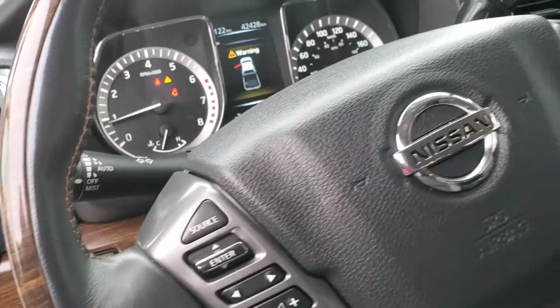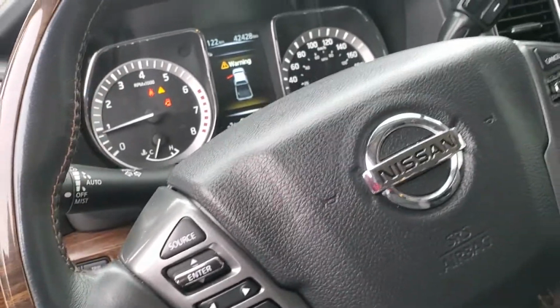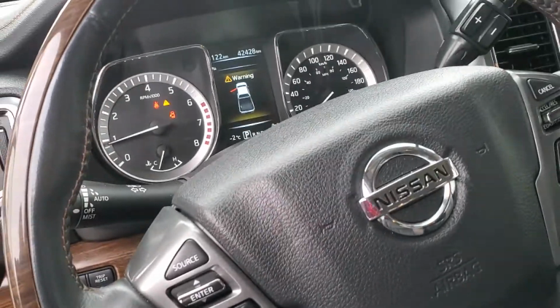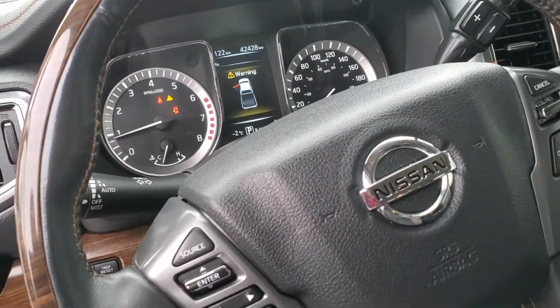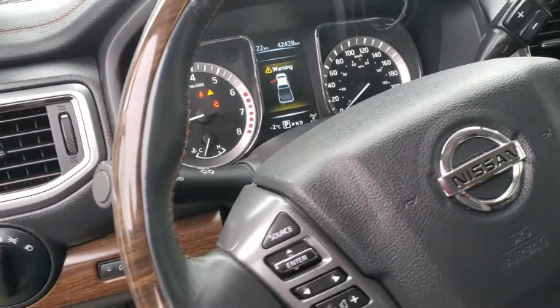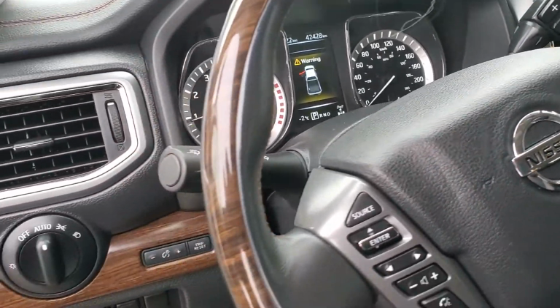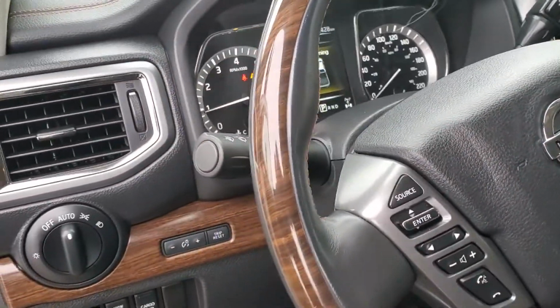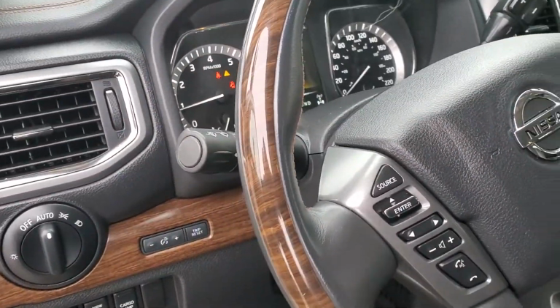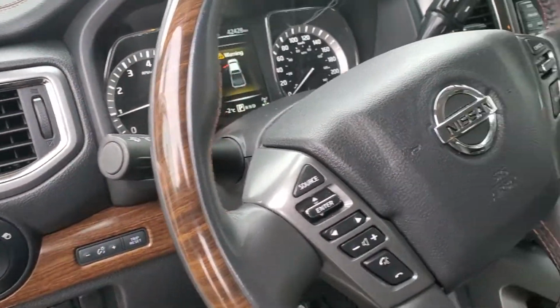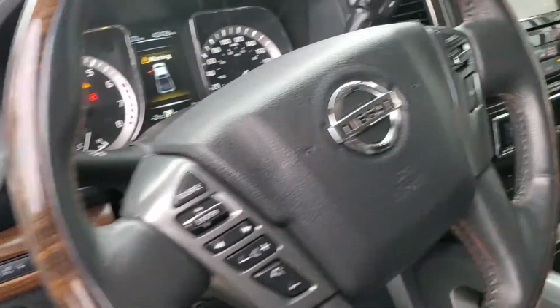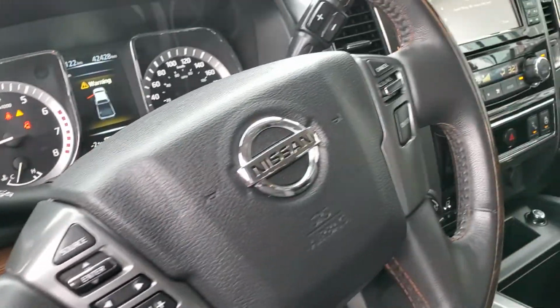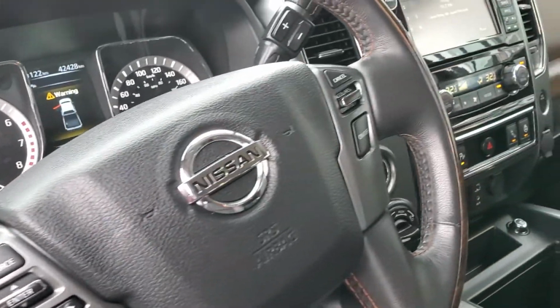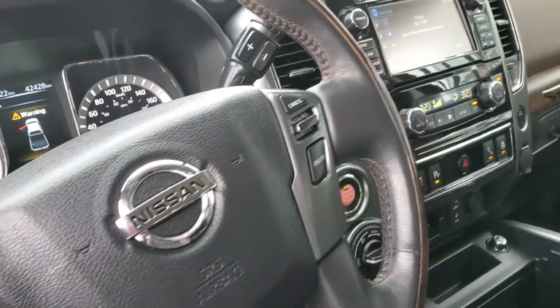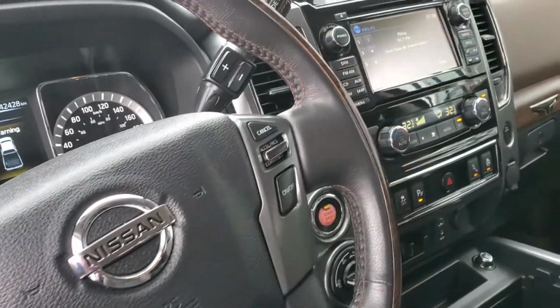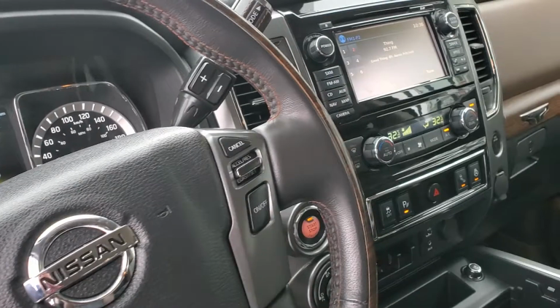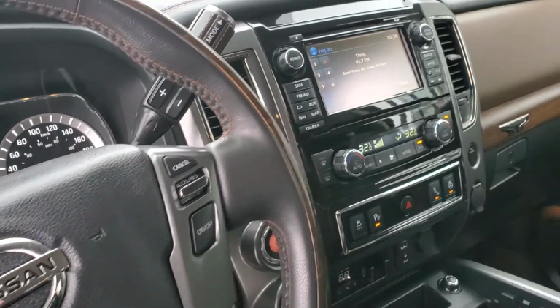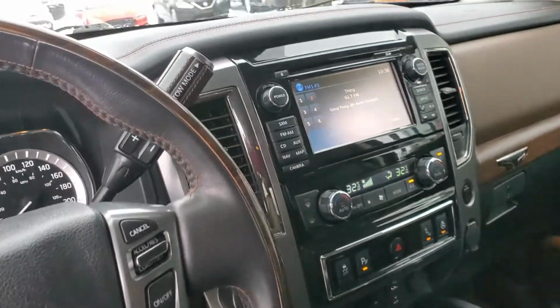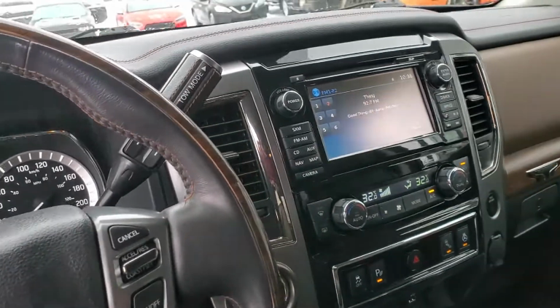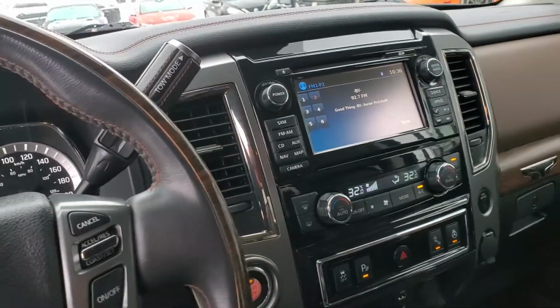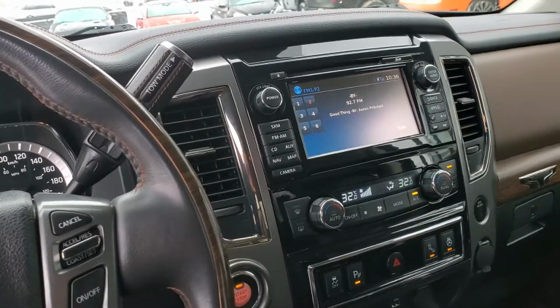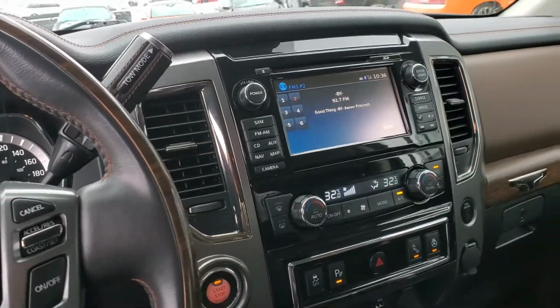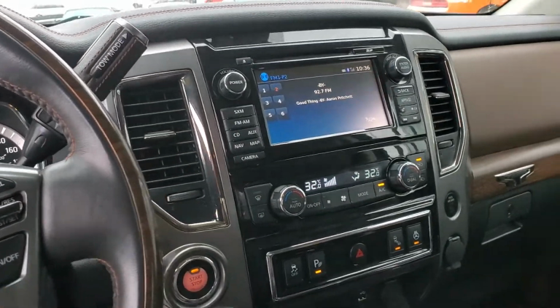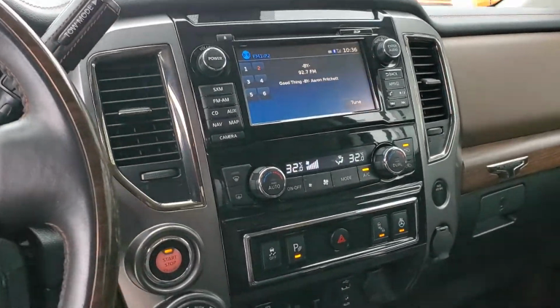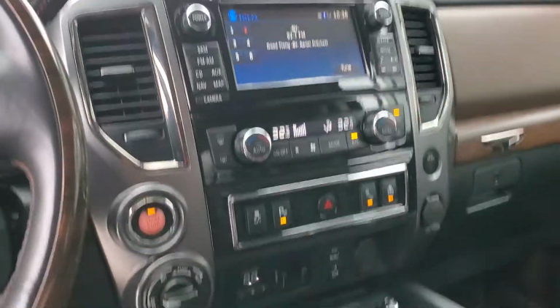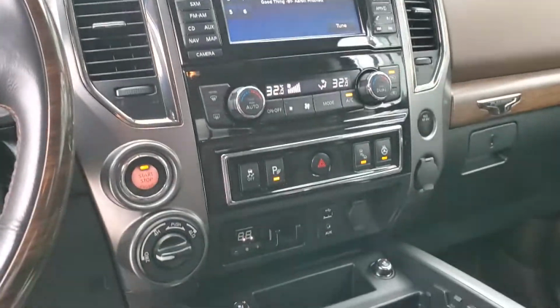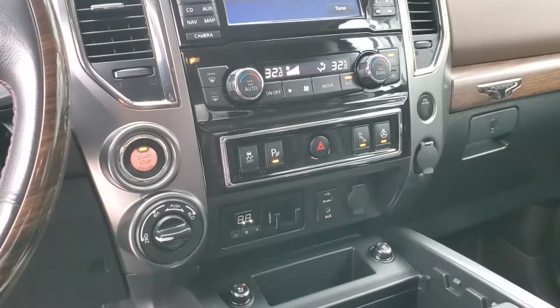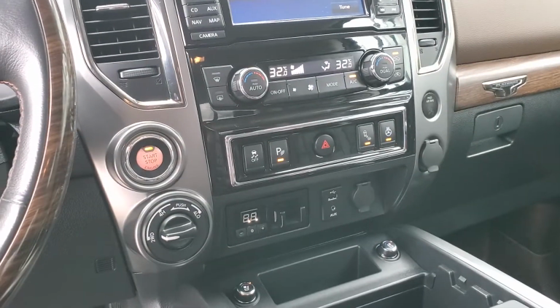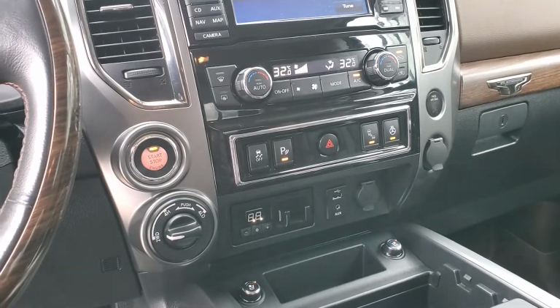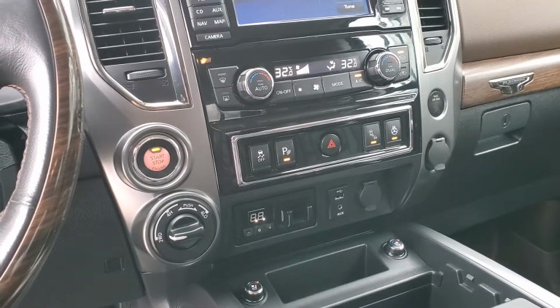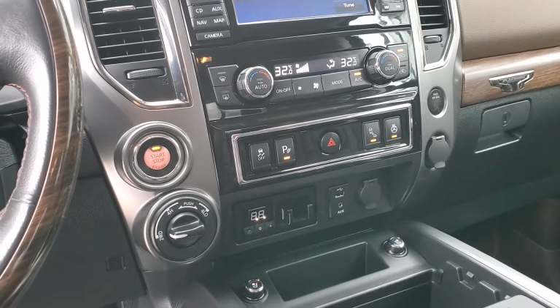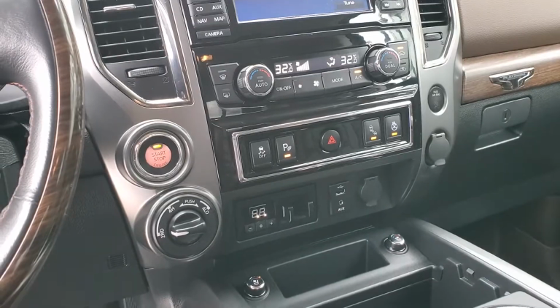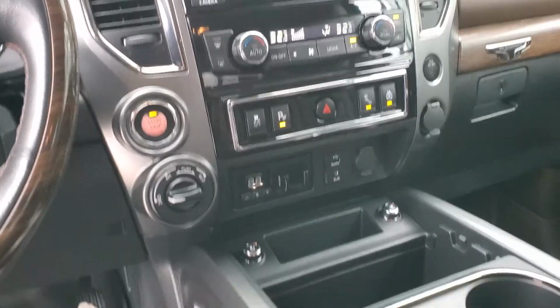As you can see, there's only 42,000 kilometers on this gorgeous truck. You do have the full 360 camera, a really nice clean layout, and you also have your full 4x4 and trailer provisions.